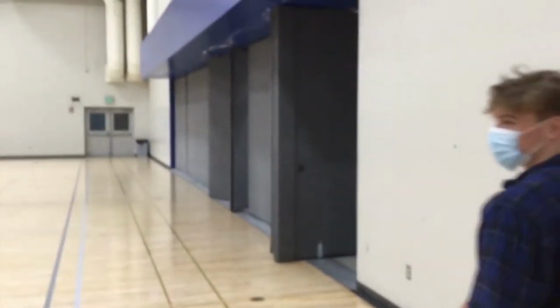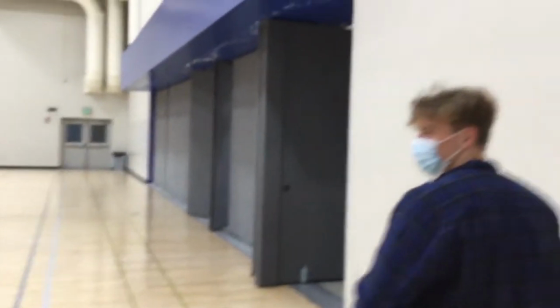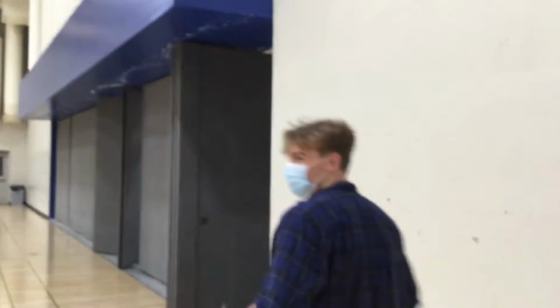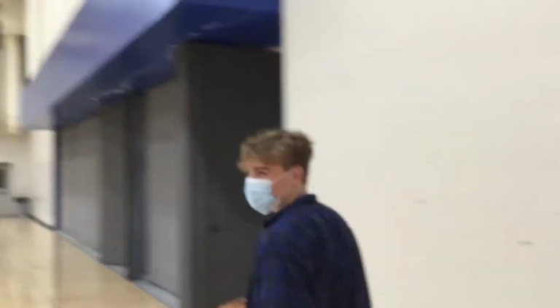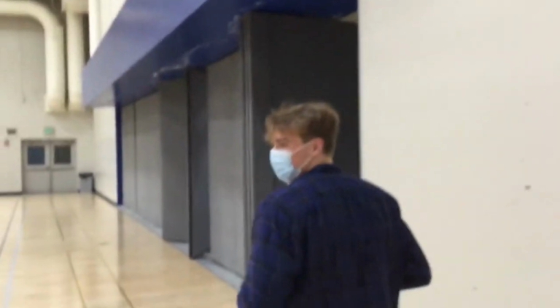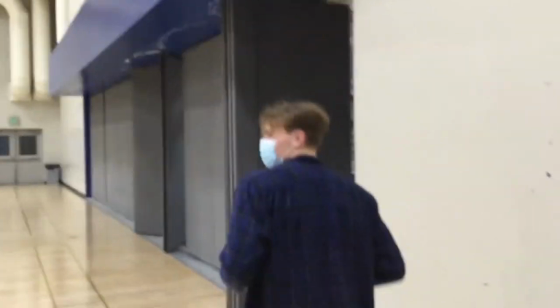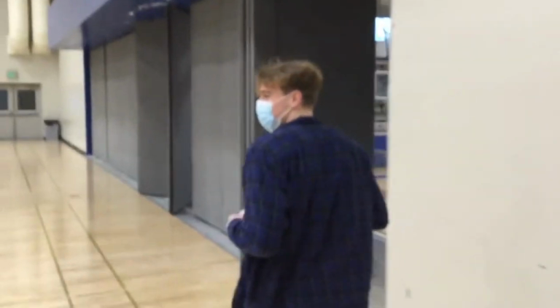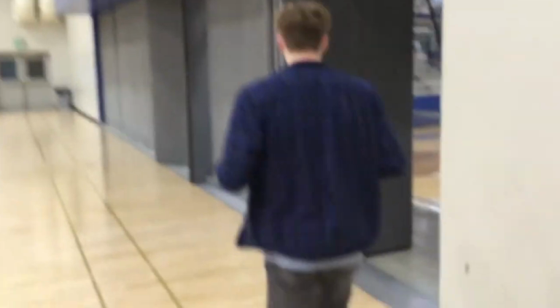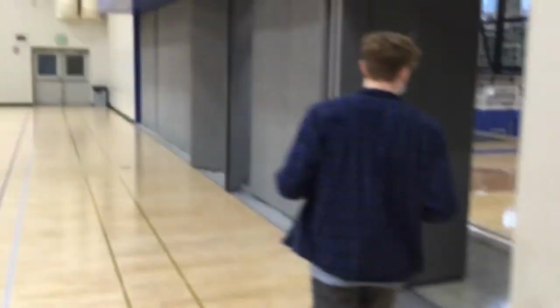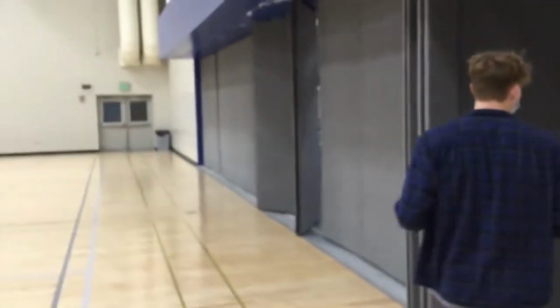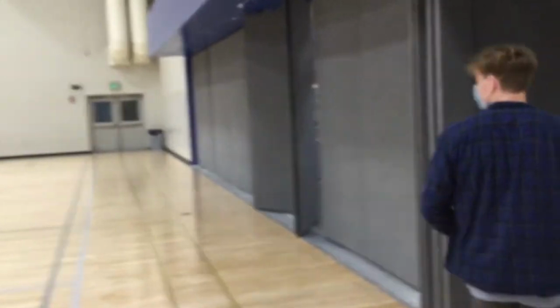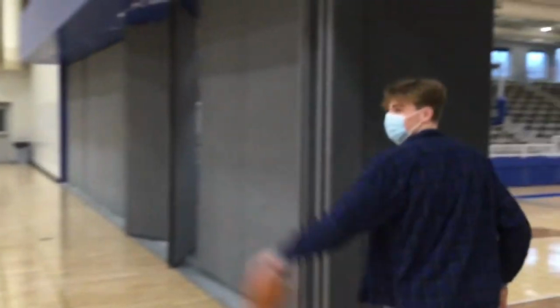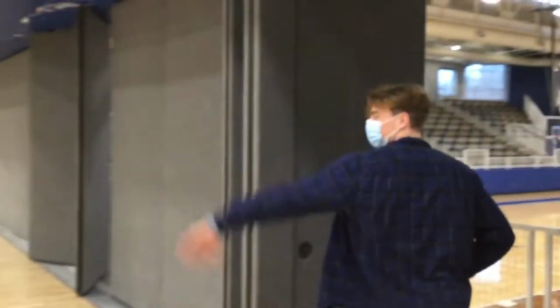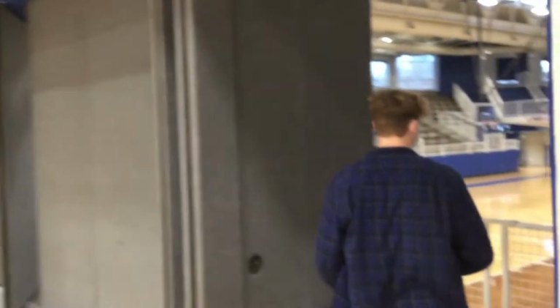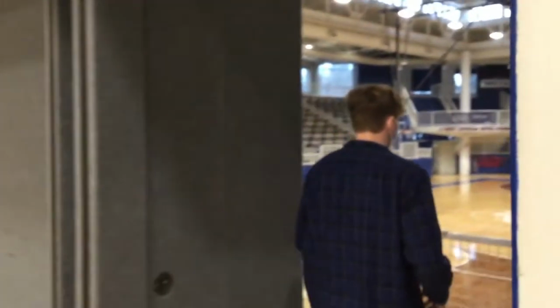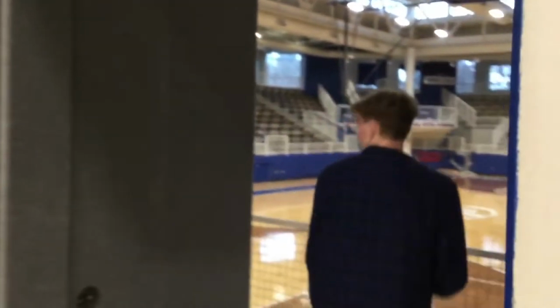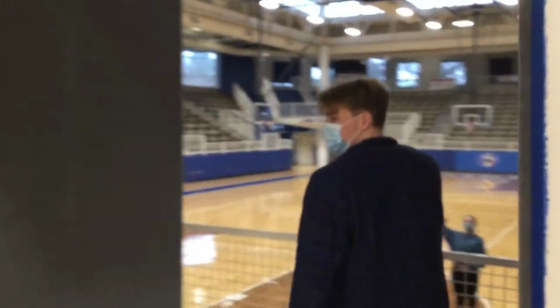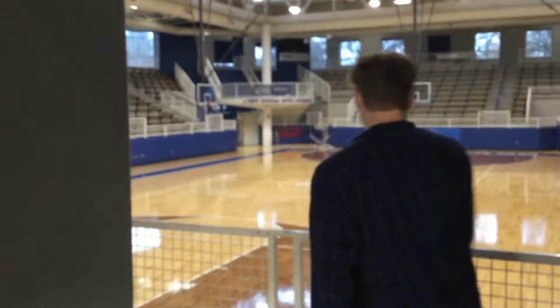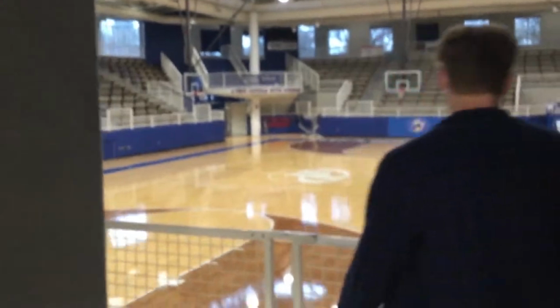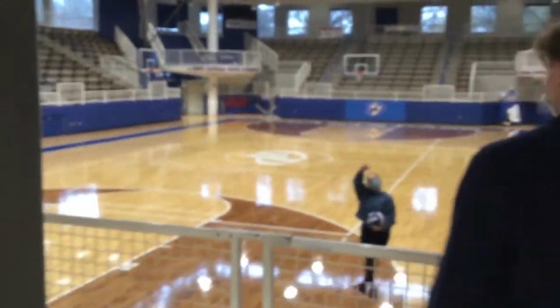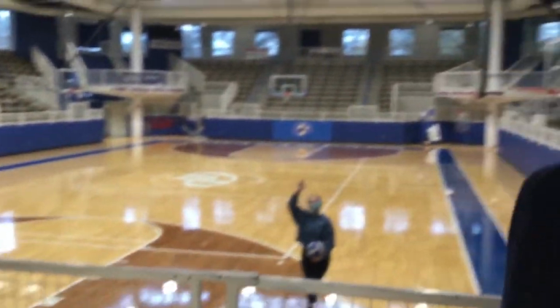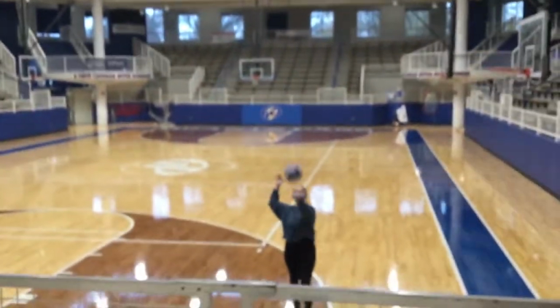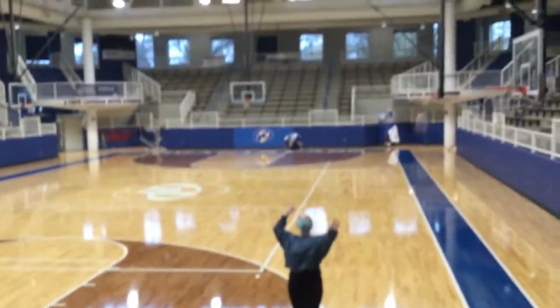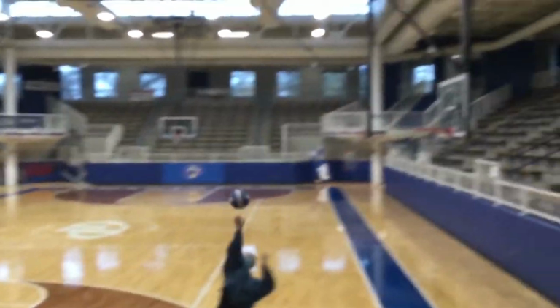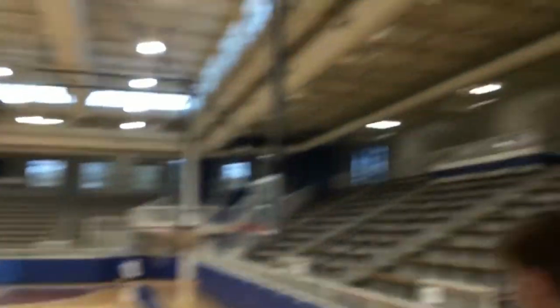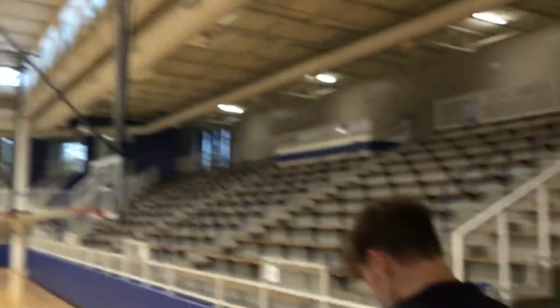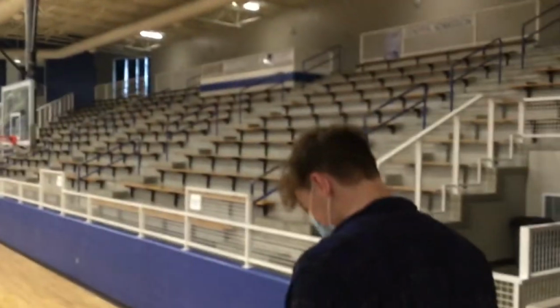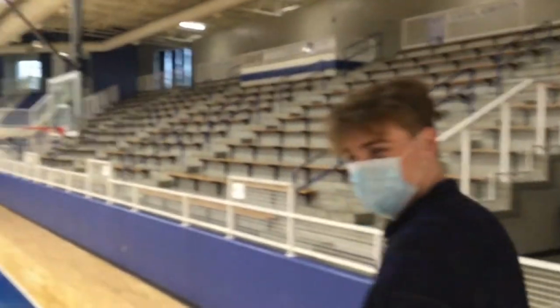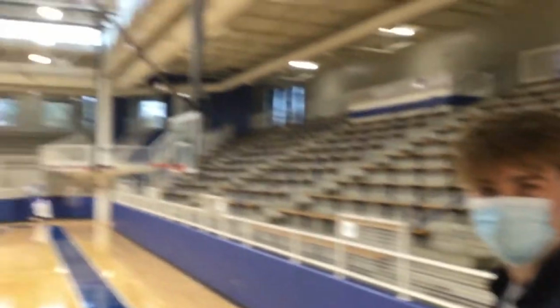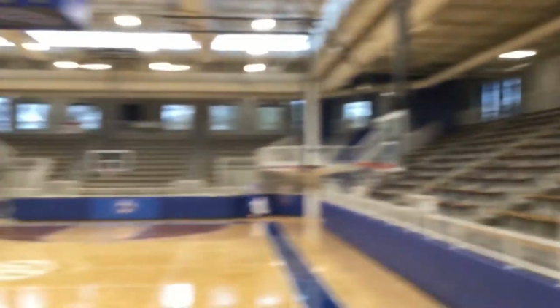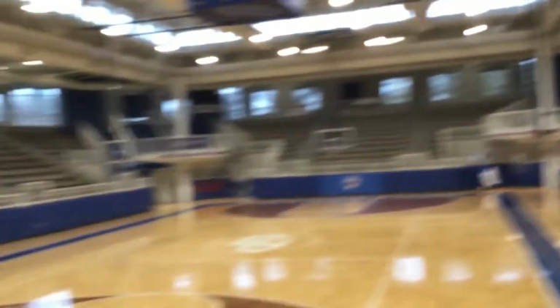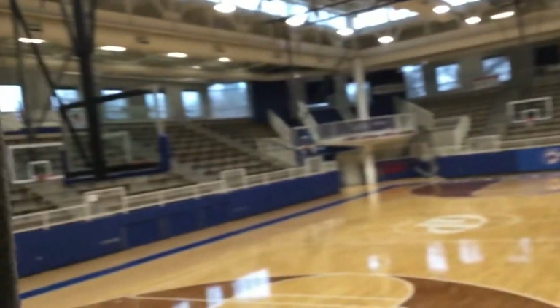This is the lower gym, where all the varsity games happen. This is Mrs. Coulter — she's another PE teacher.